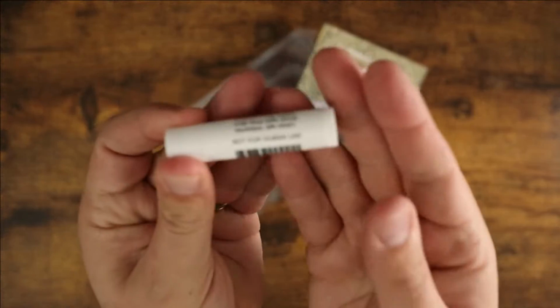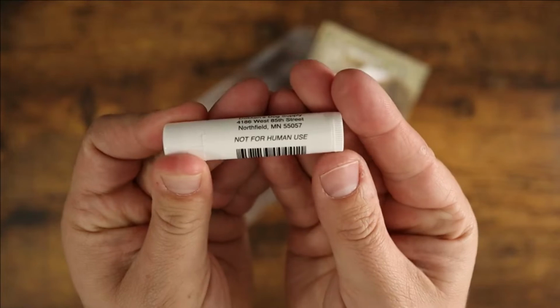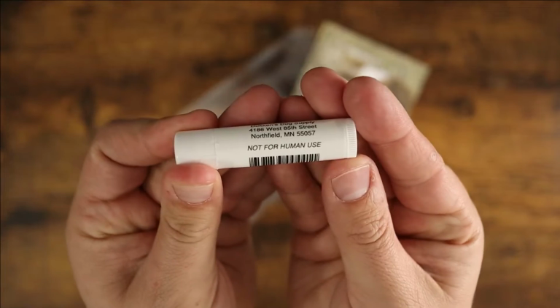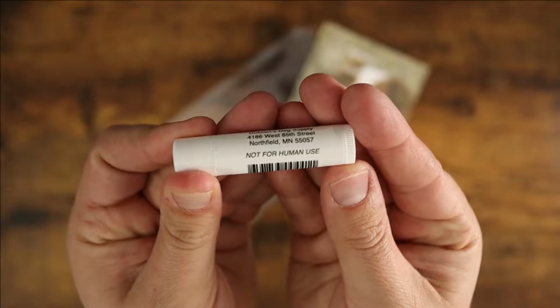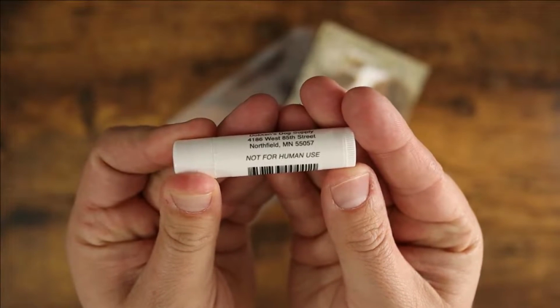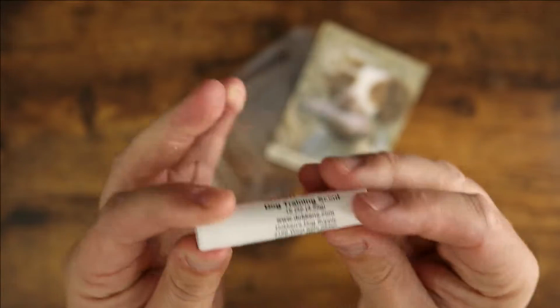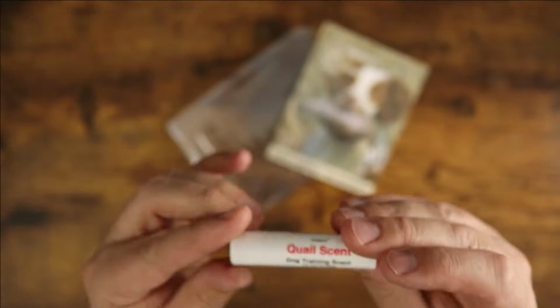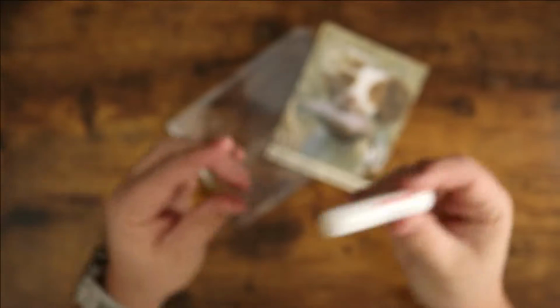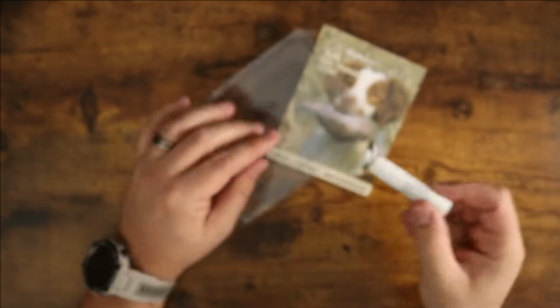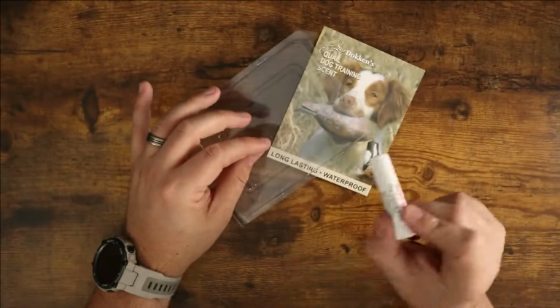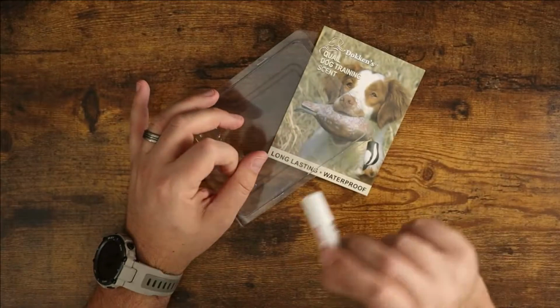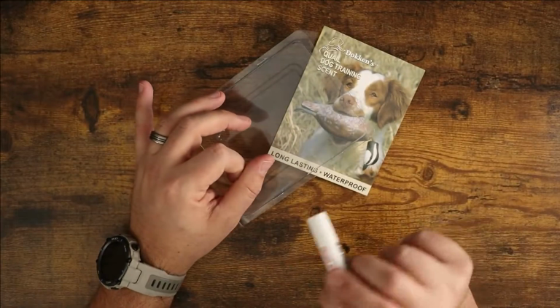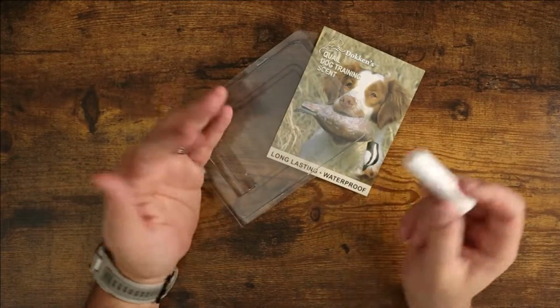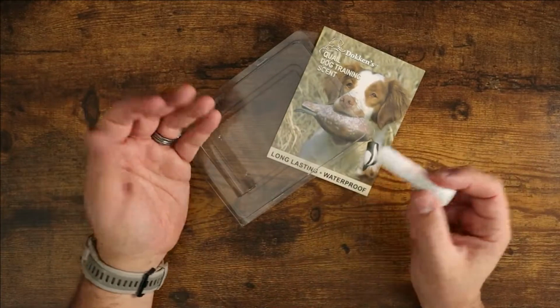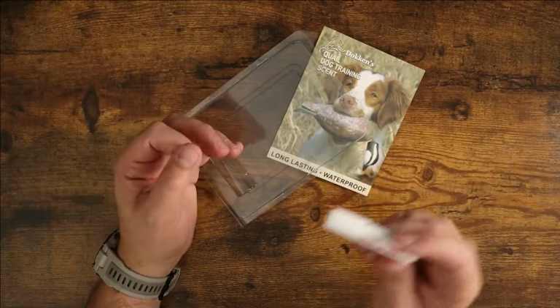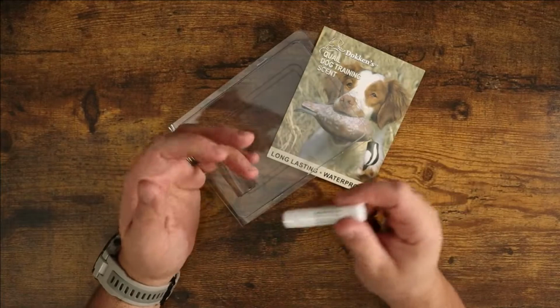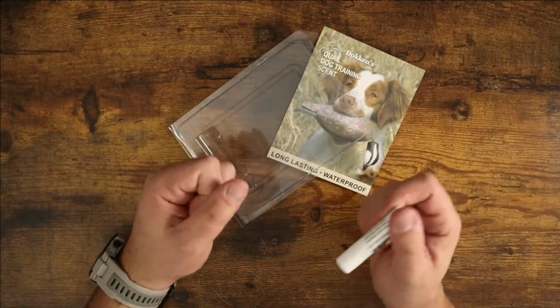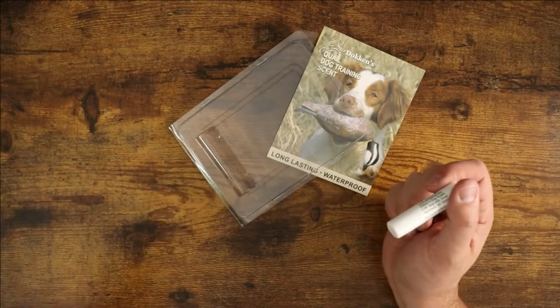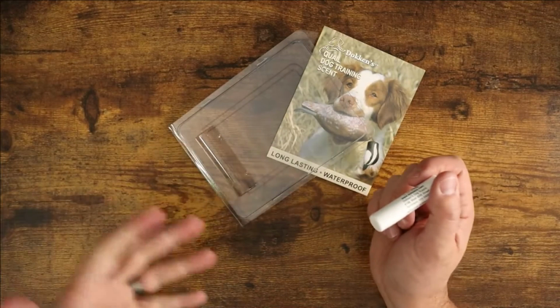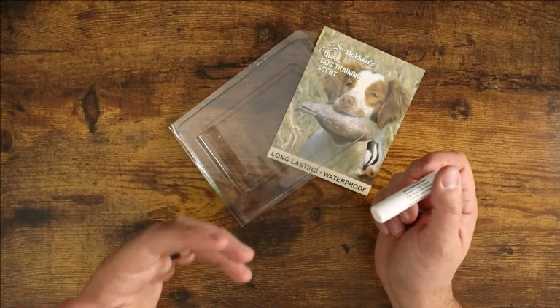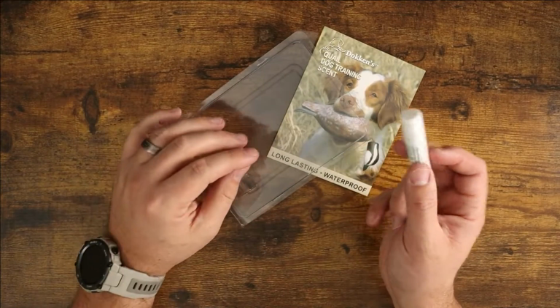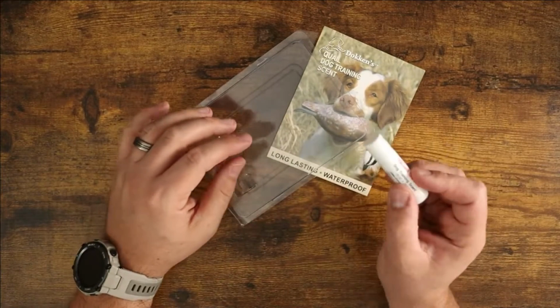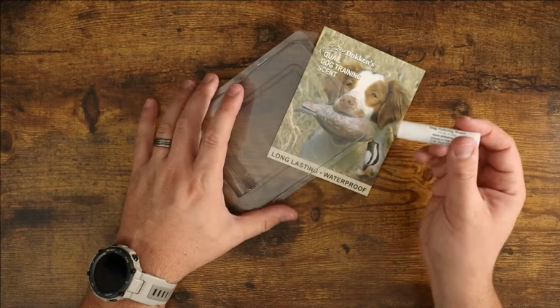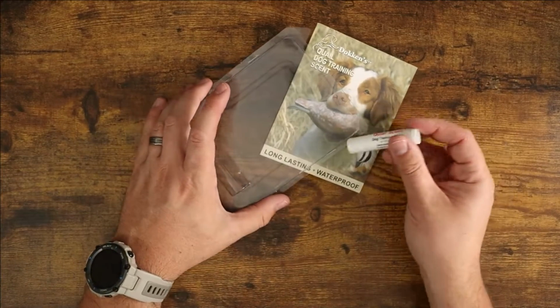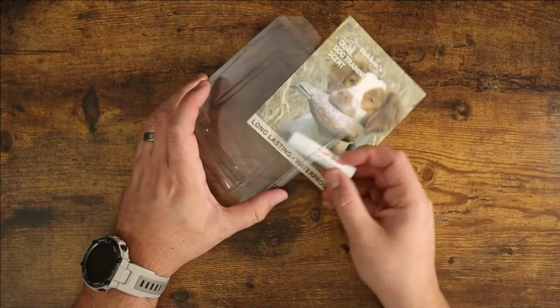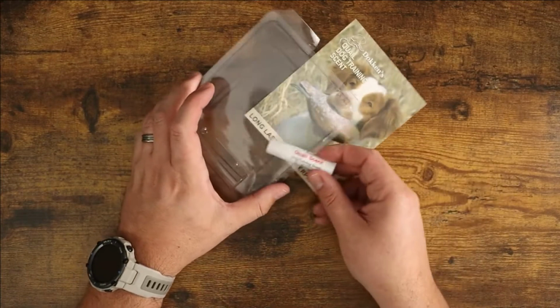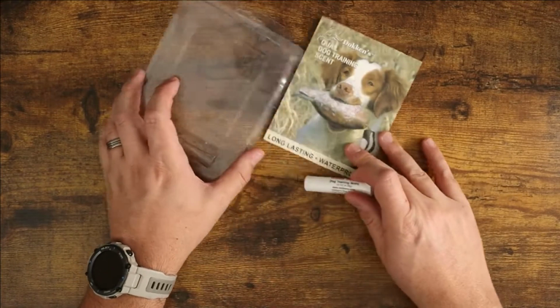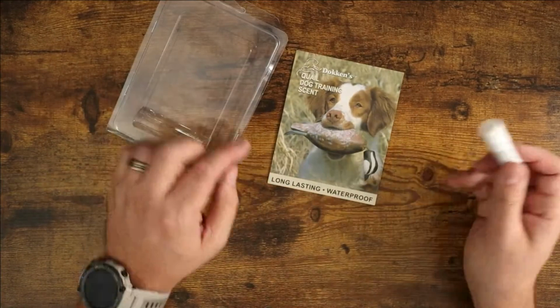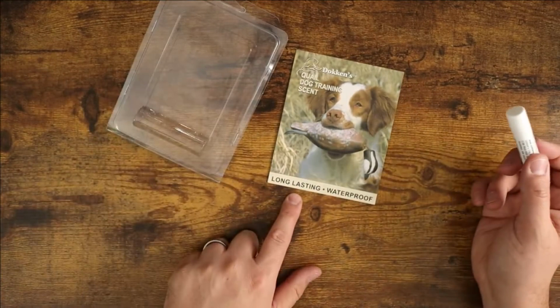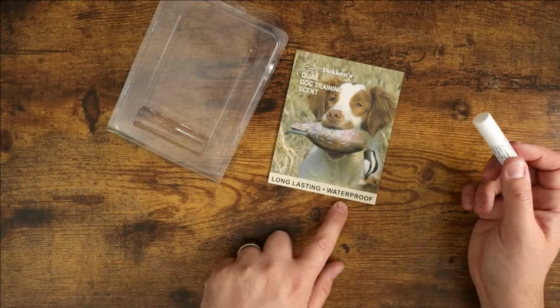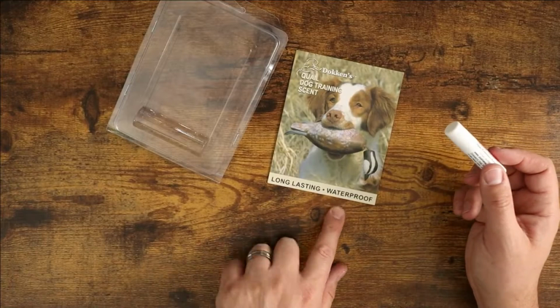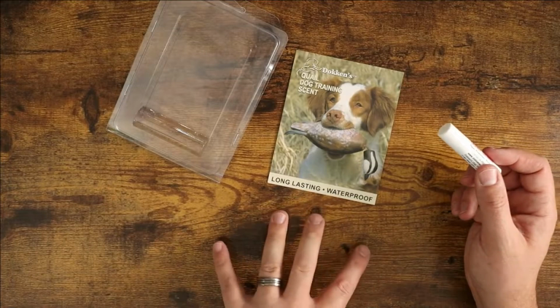Not for human use, guys. Basically you can rub this onto anything. So if you got a training dummy, you got throwable training stuff, you can put this on there, which is awesome. The great thing is it says long lasting and waterproof.